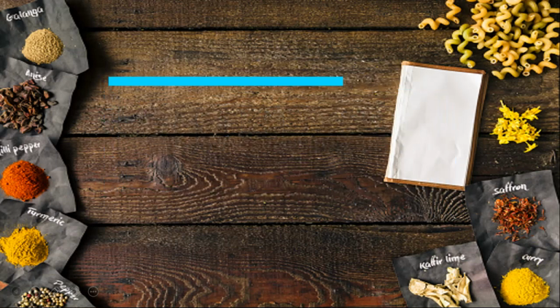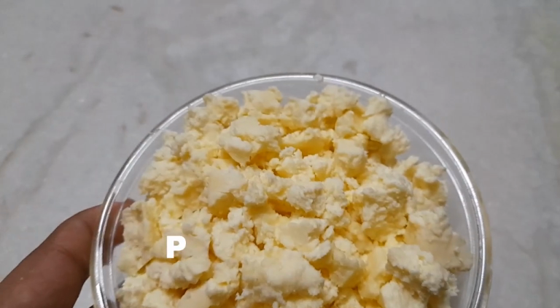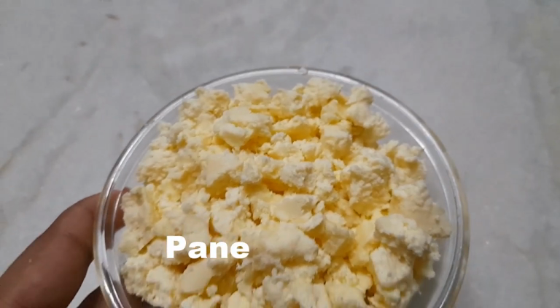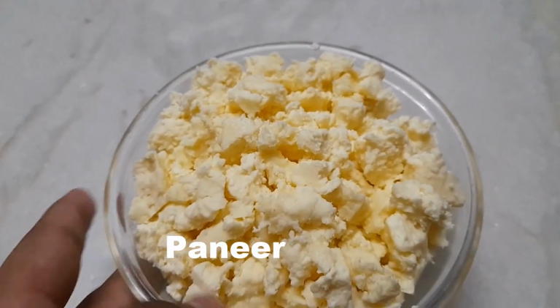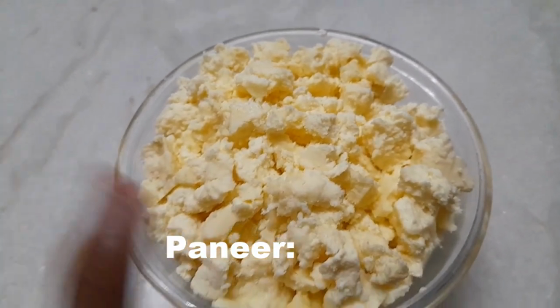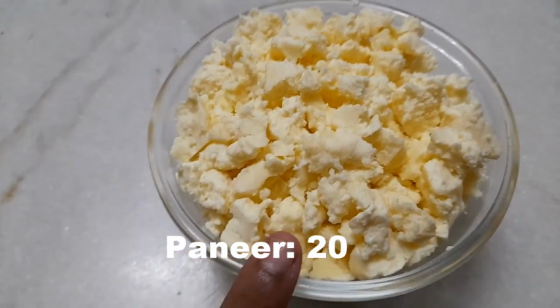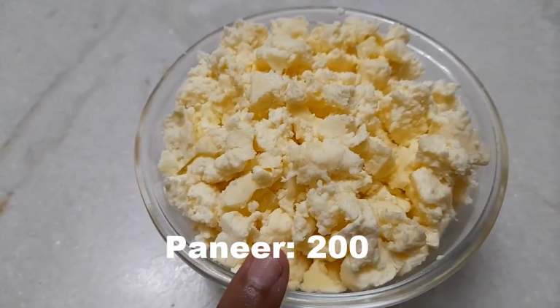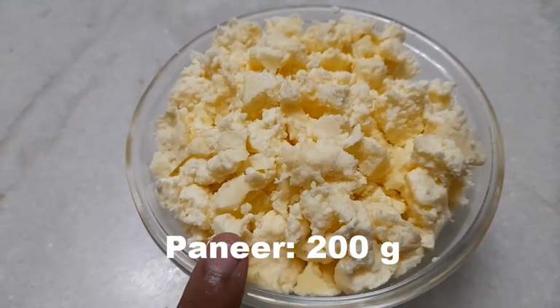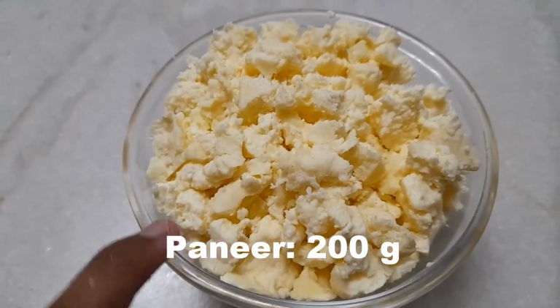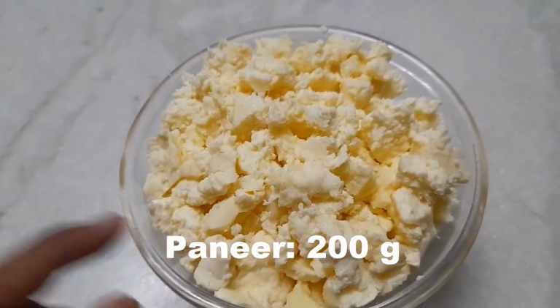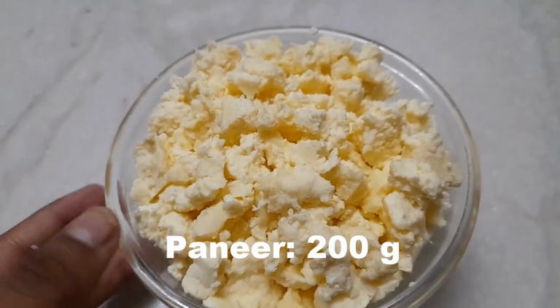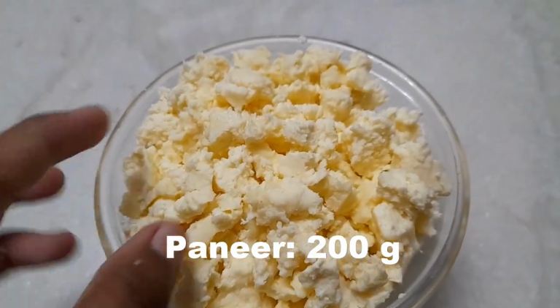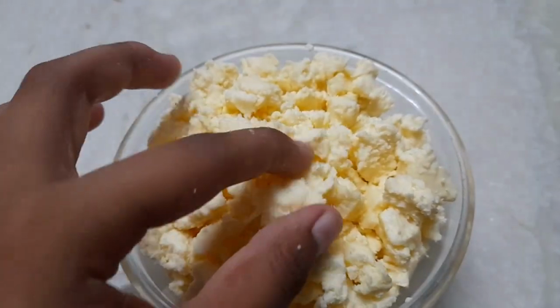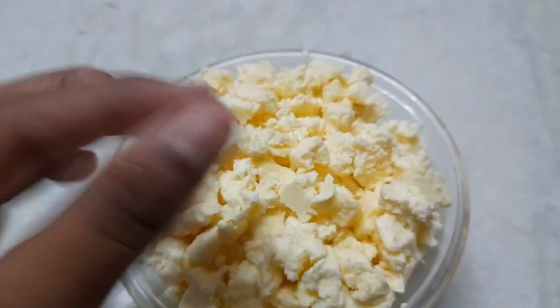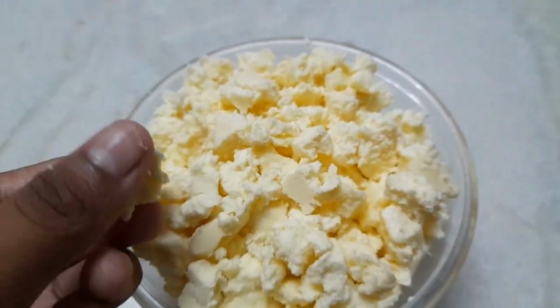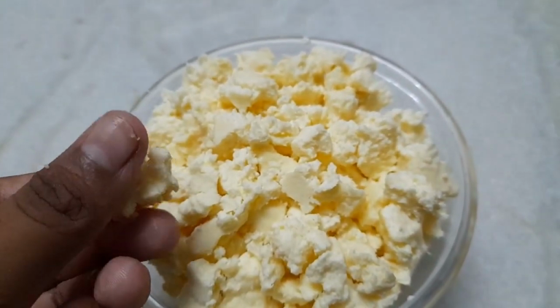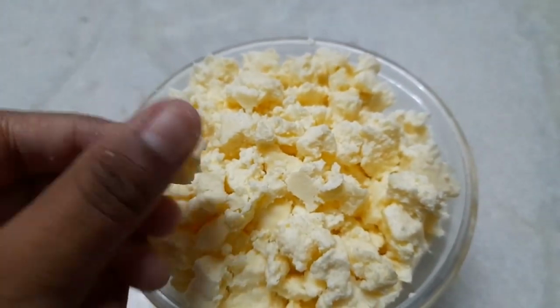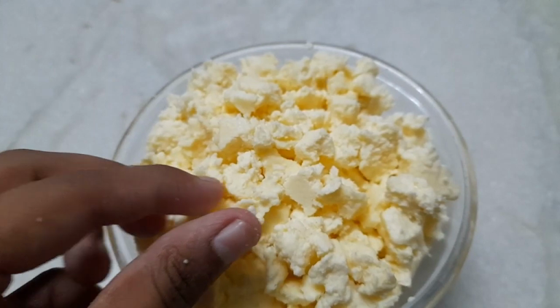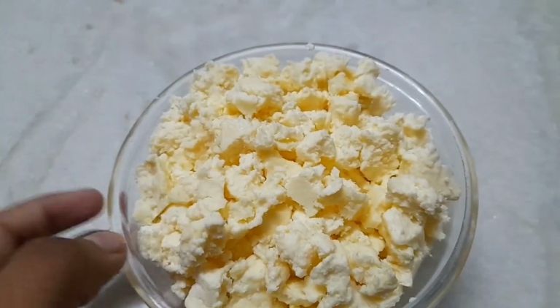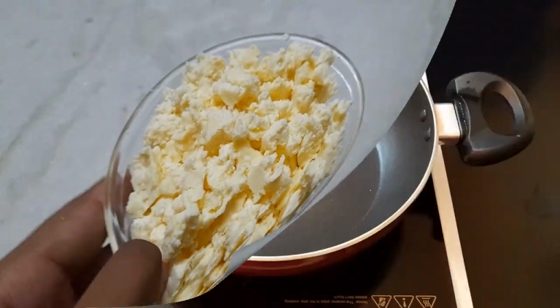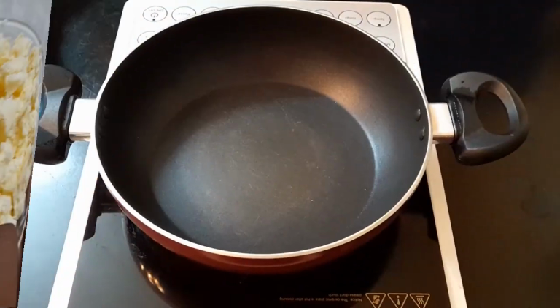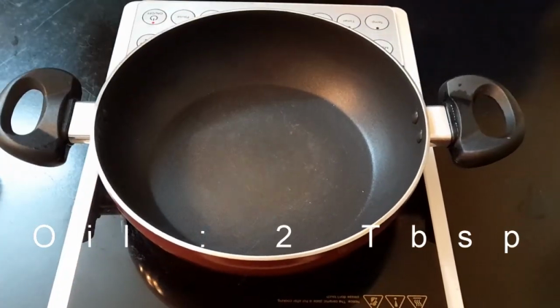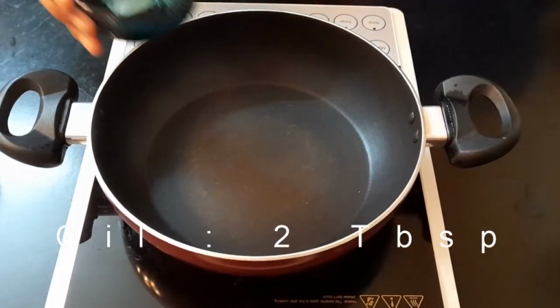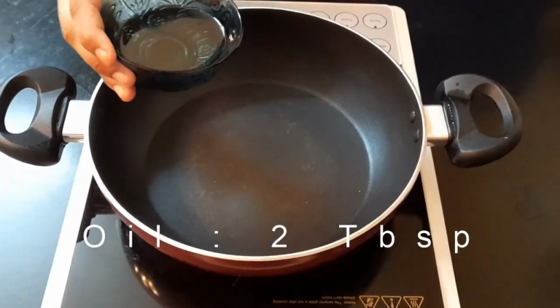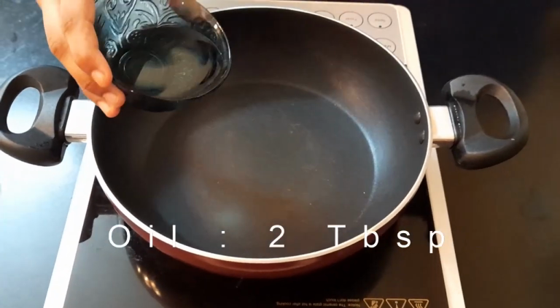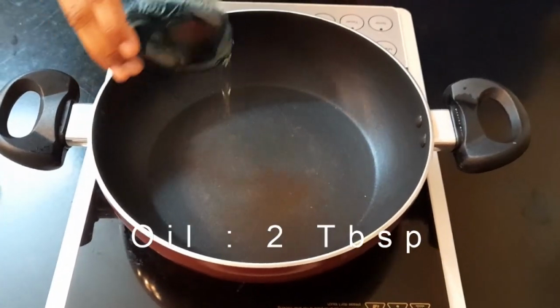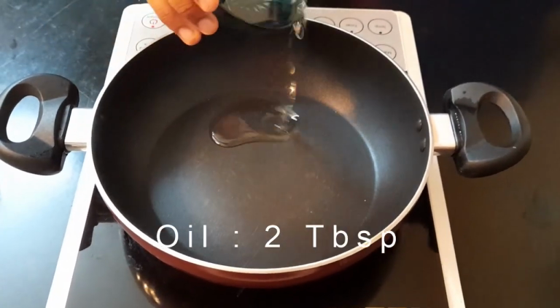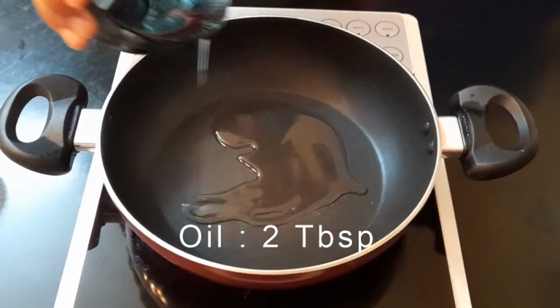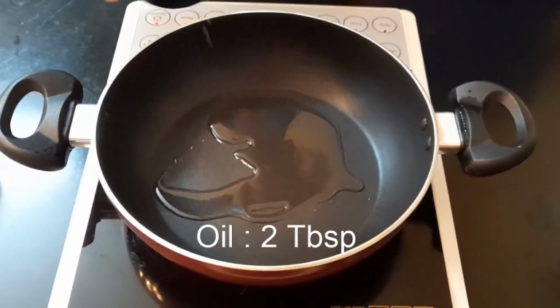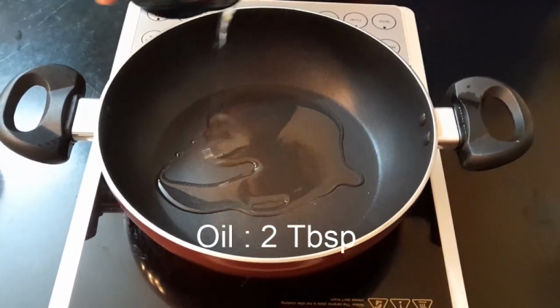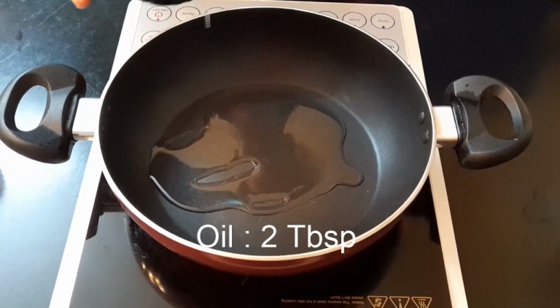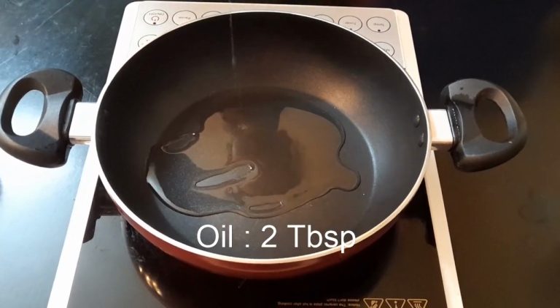So first for this recipe, I have taken 200 grams of paneer and just roughly crumbled it with my hands. Now just keep this aside and into a pan, add 2 tablespoons of oil and allow the oil to heat up.